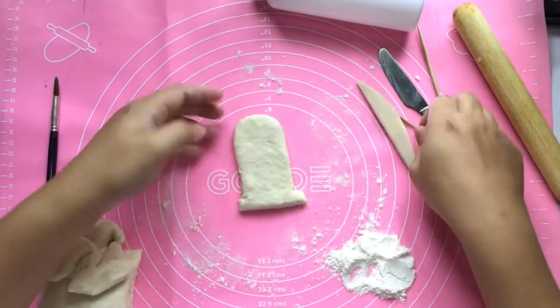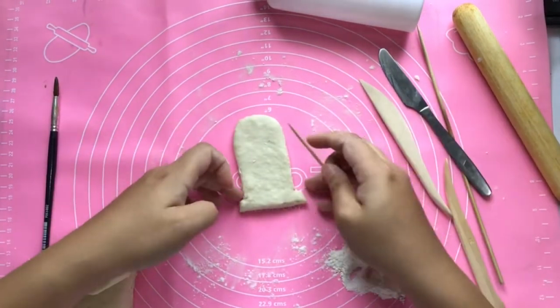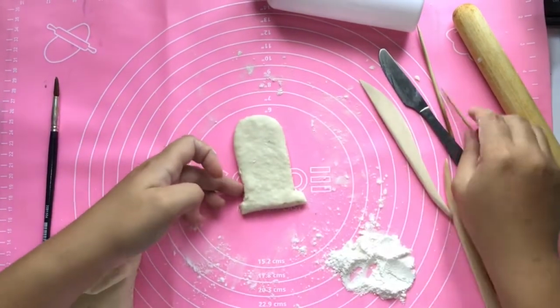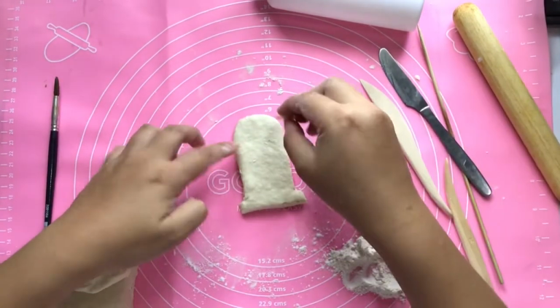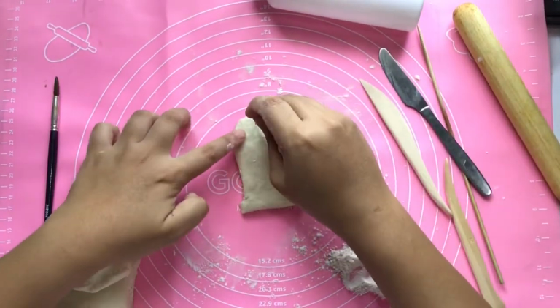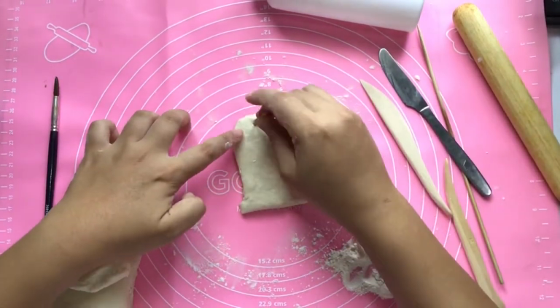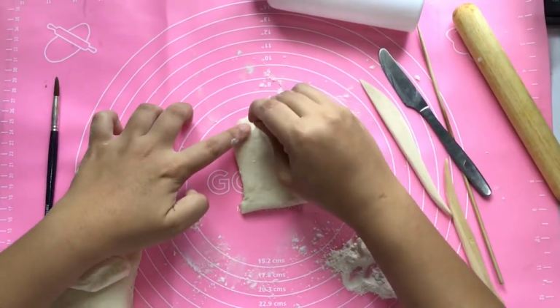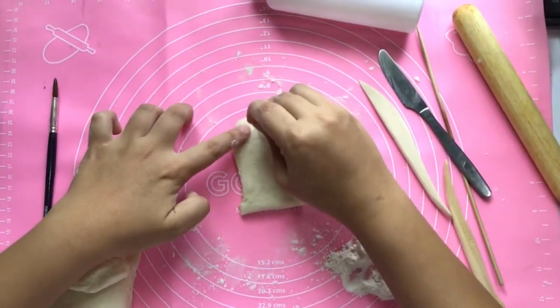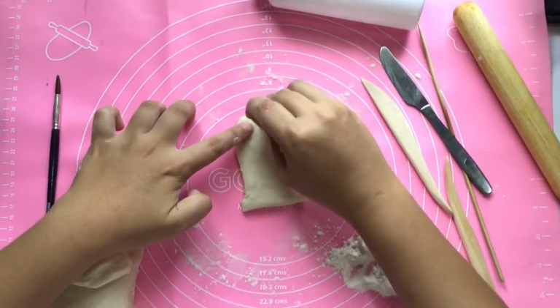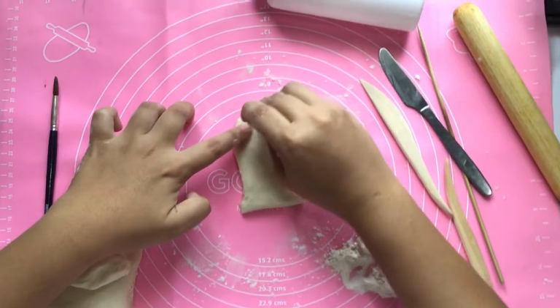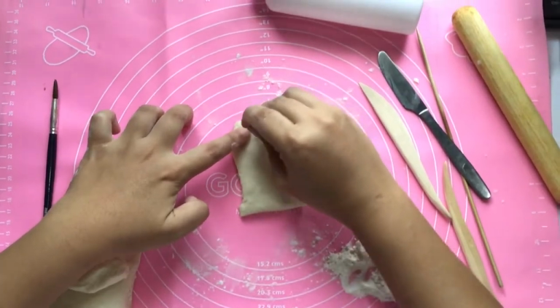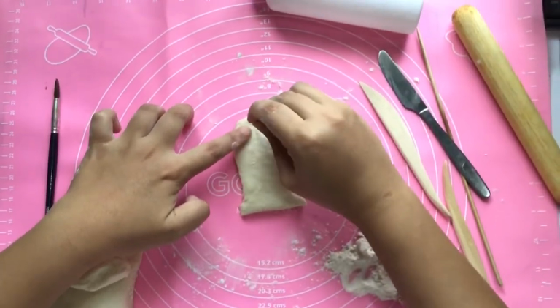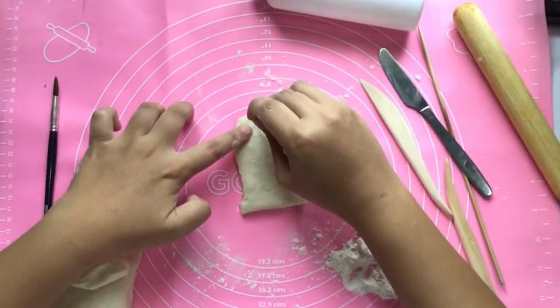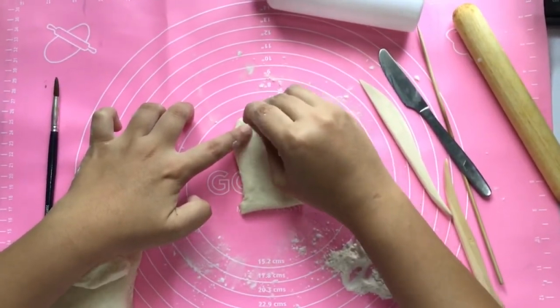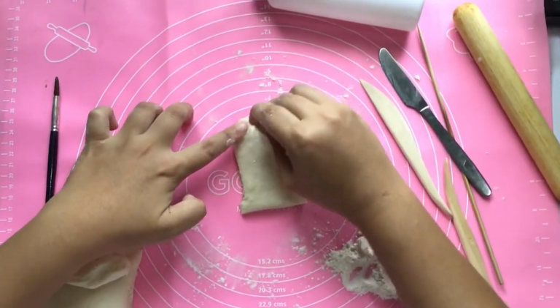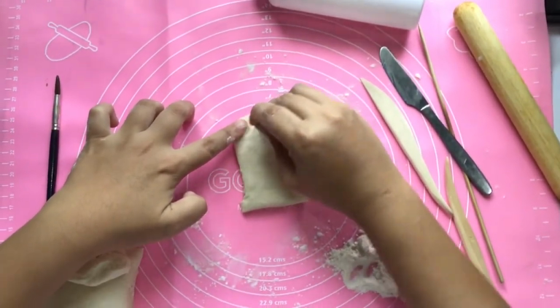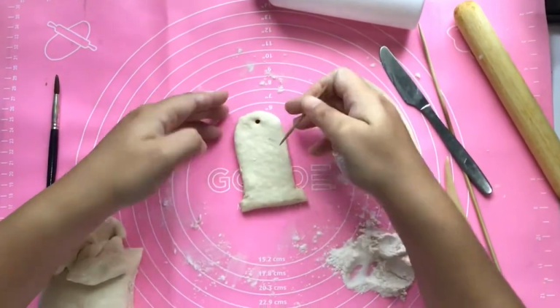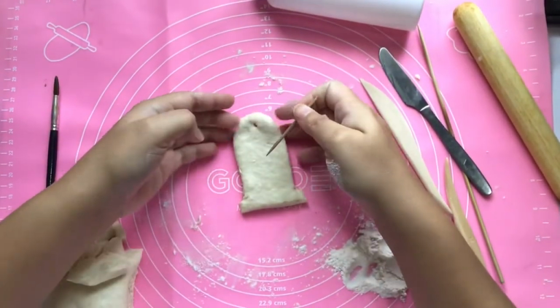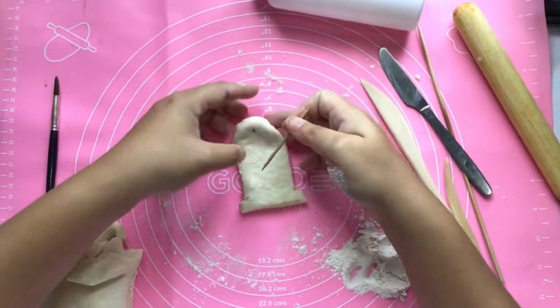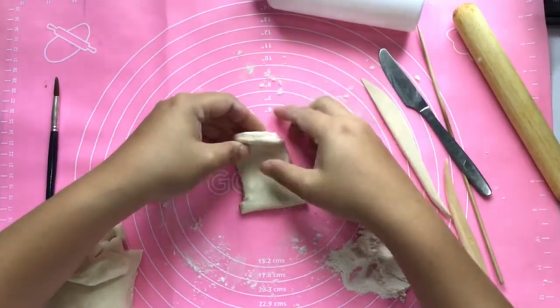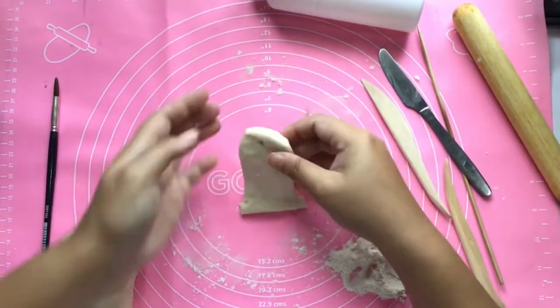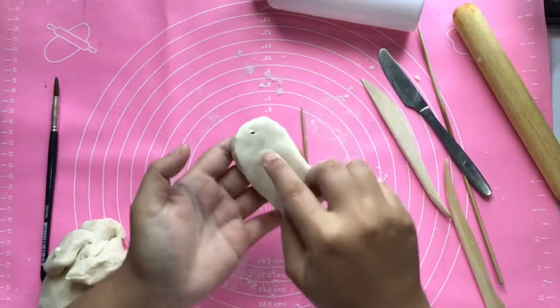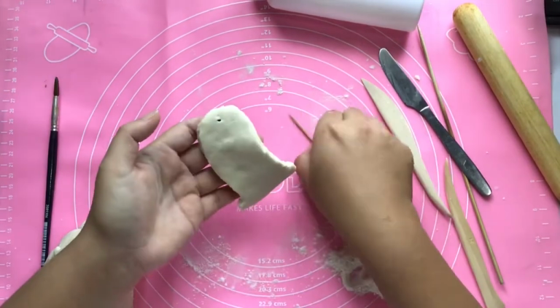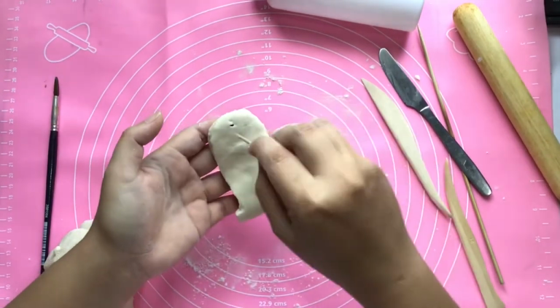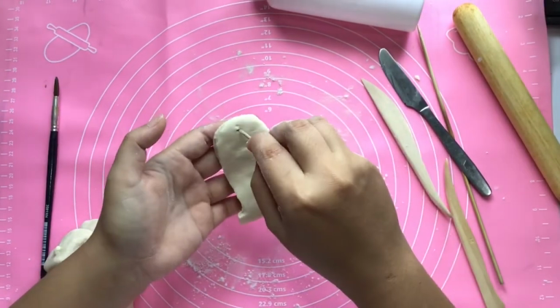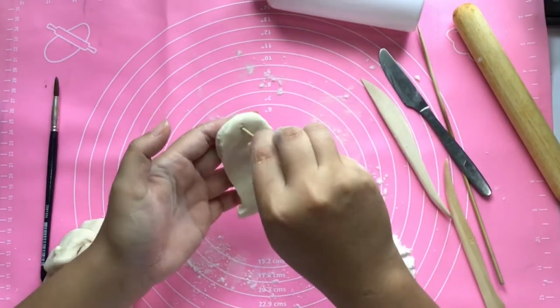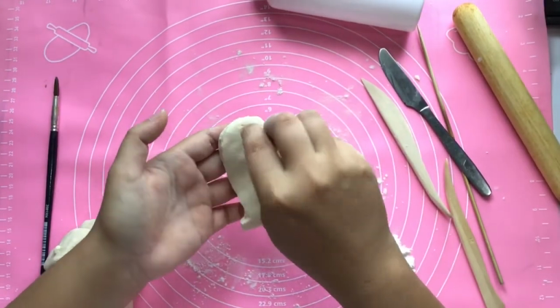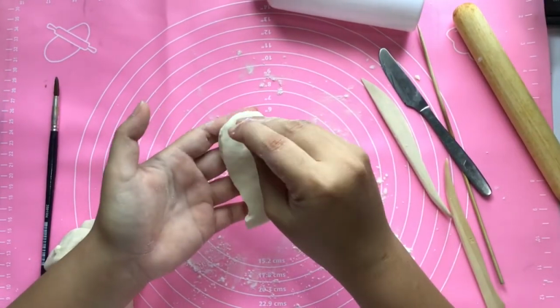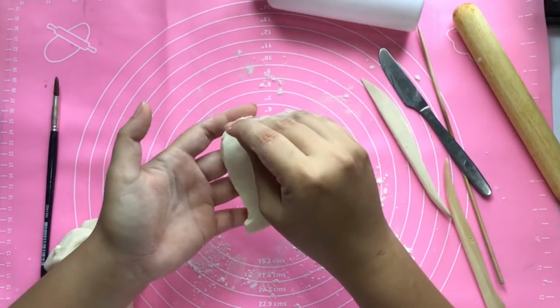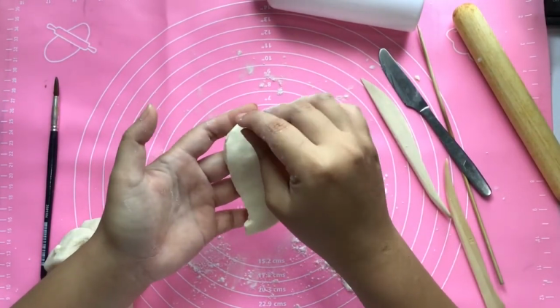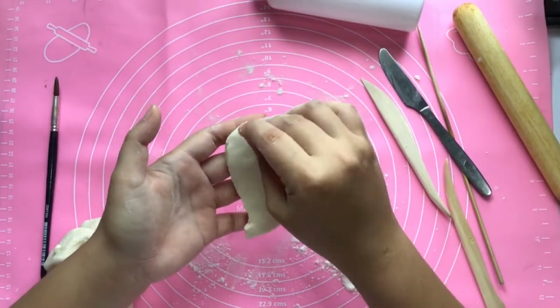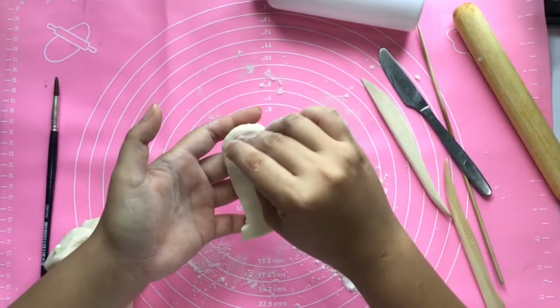On the top part of your clay, make a hole using a stick. Make sure it goes through to the back side. Lift up your clay, check again, and make the hole on the same spot again.